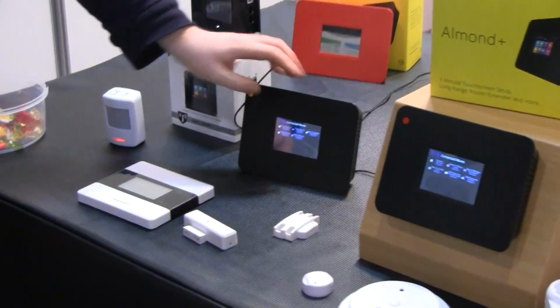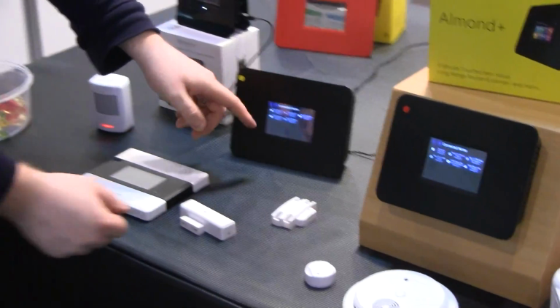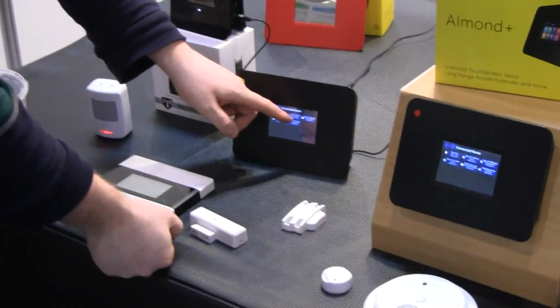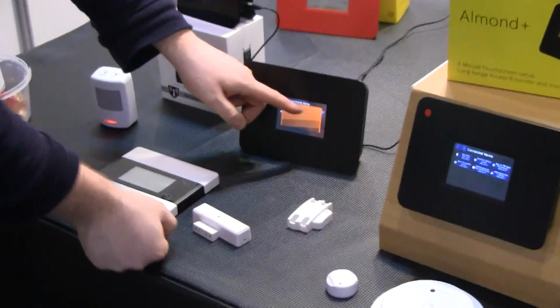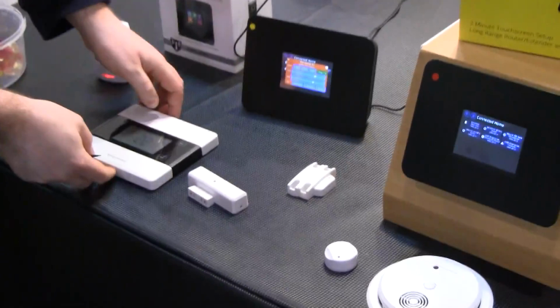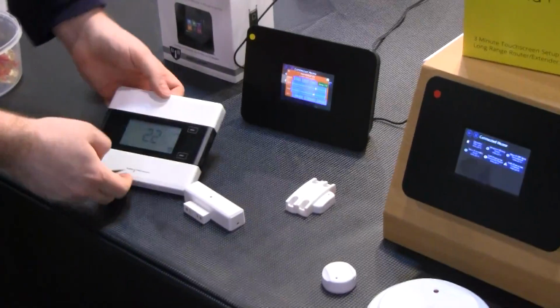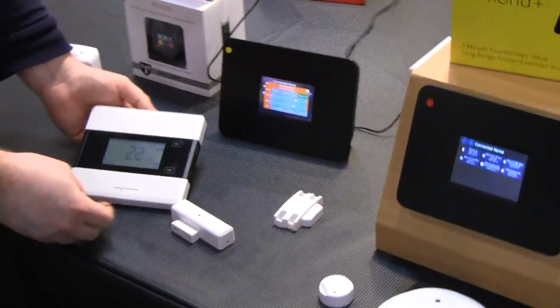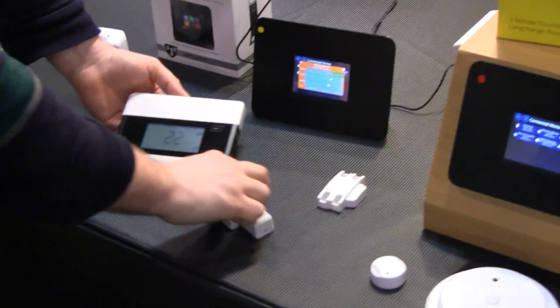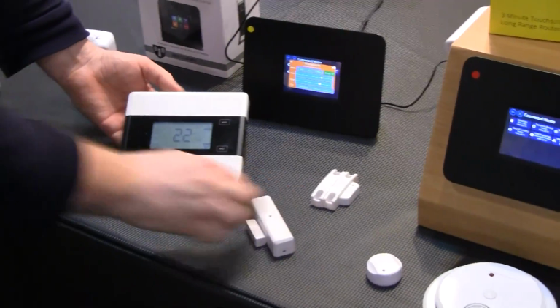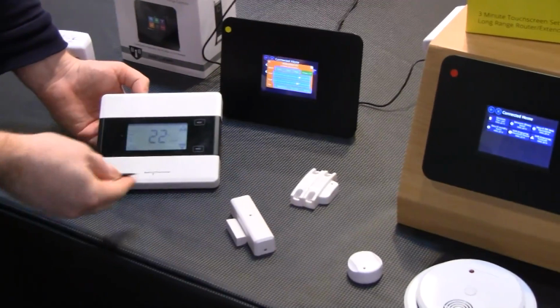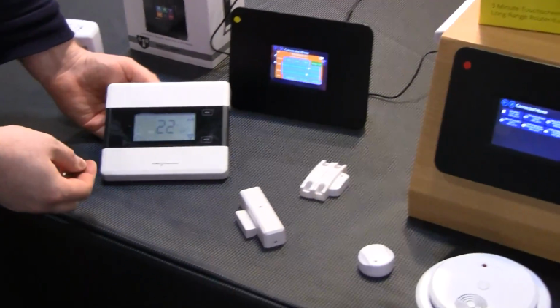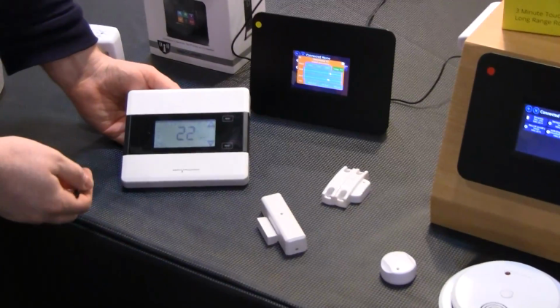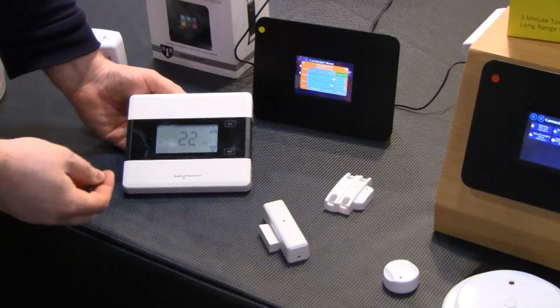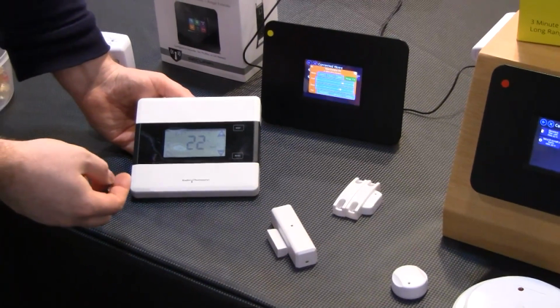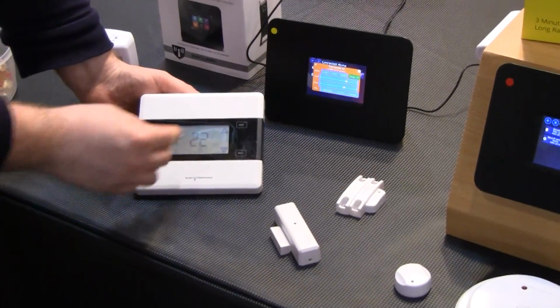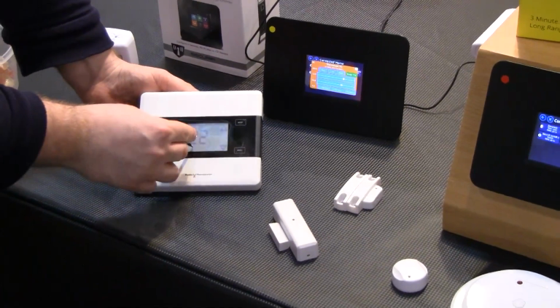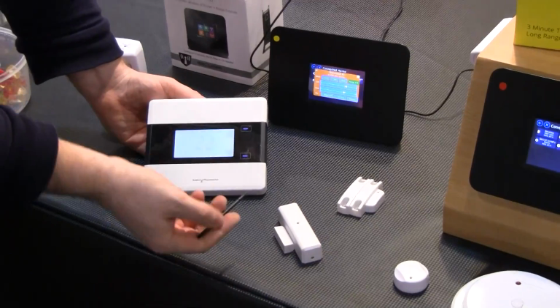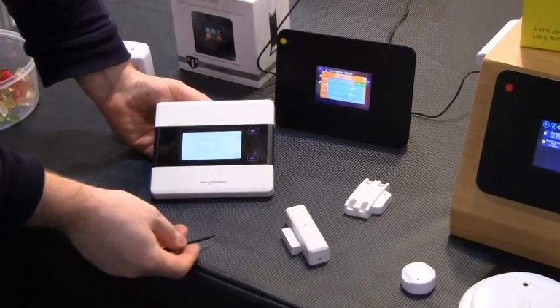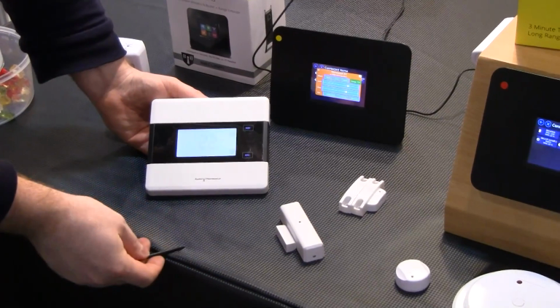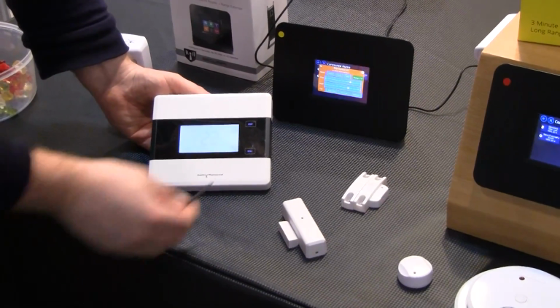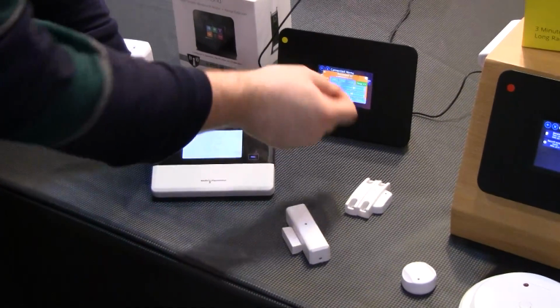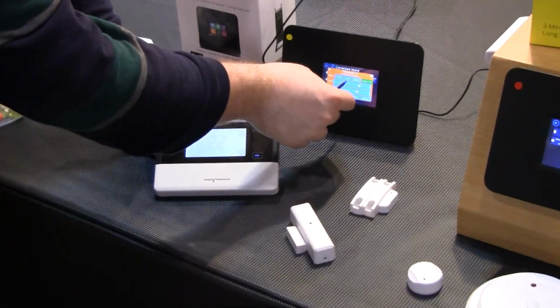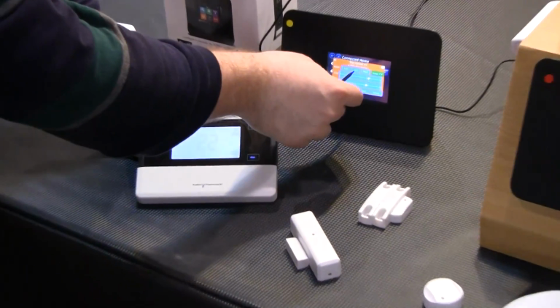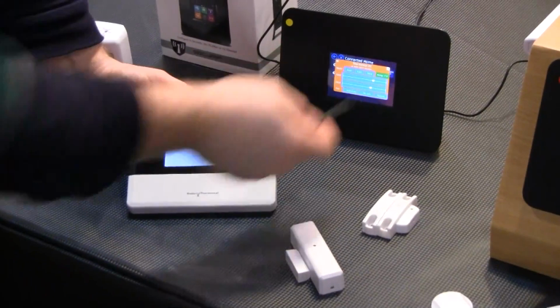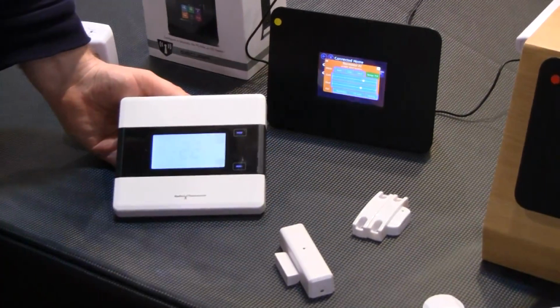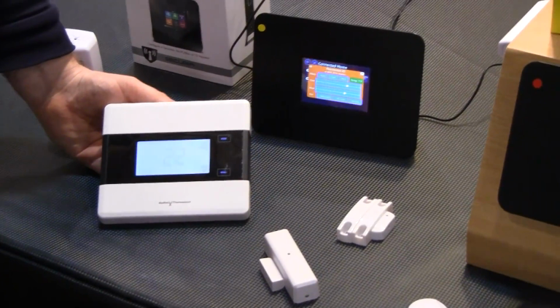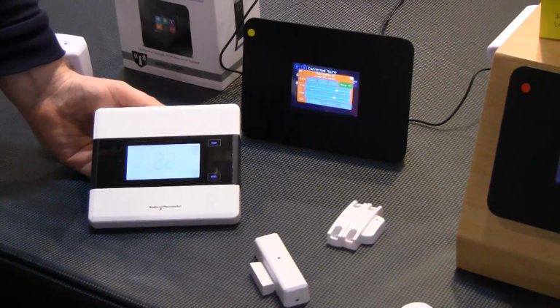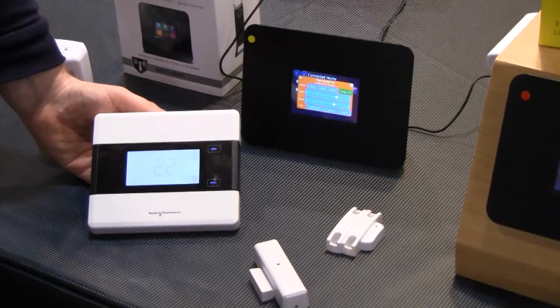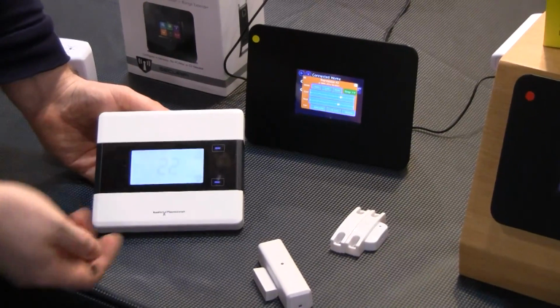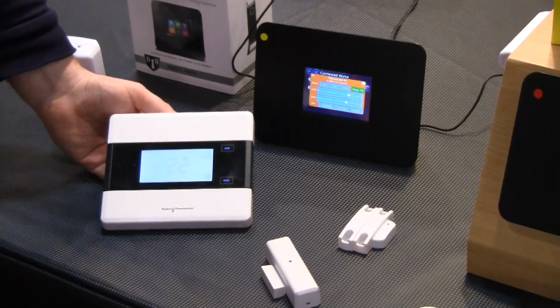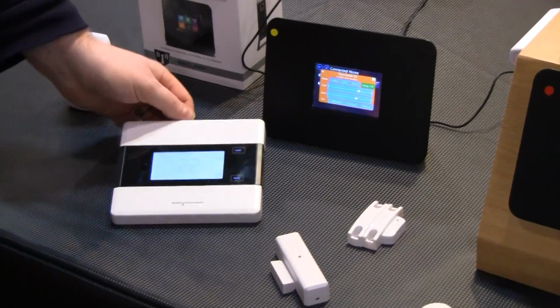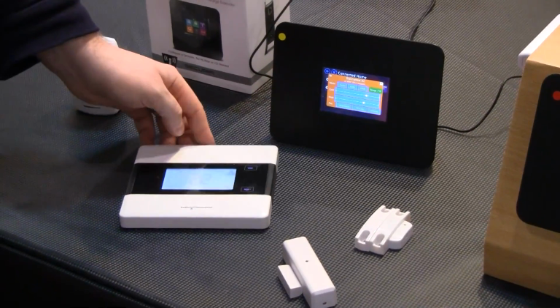We have a few other devices connected here. We did a demo of this at CES as well — this is a radio thermostat. It's a standard device you can buy in the US market, and we have some basic controls over that.